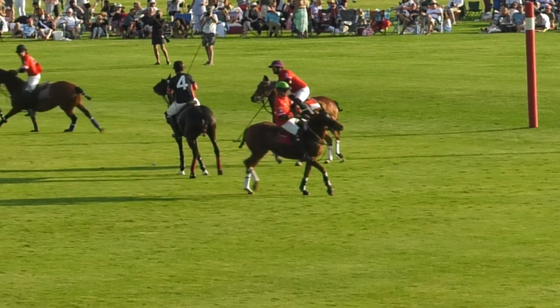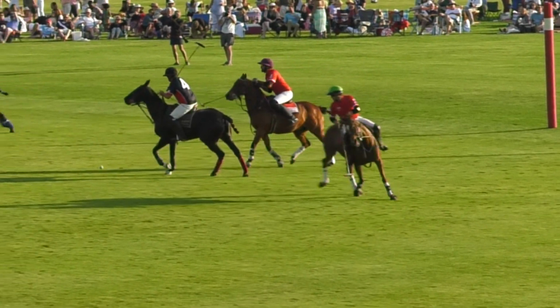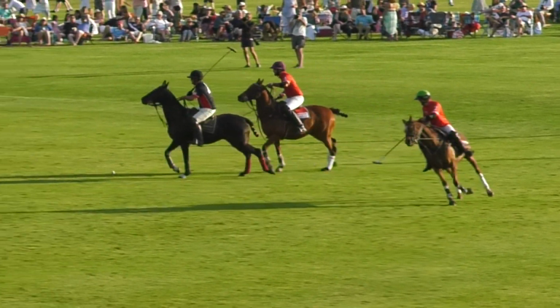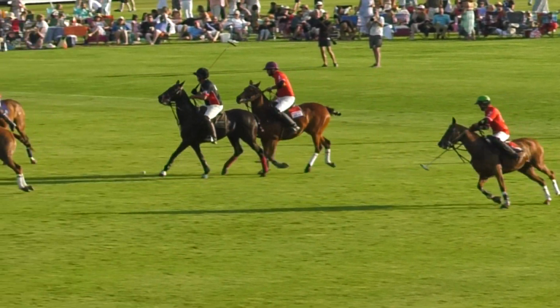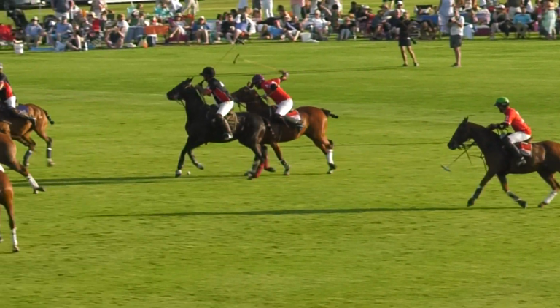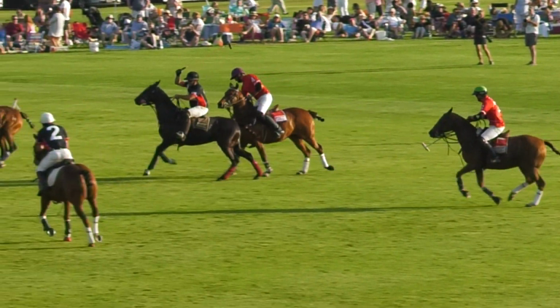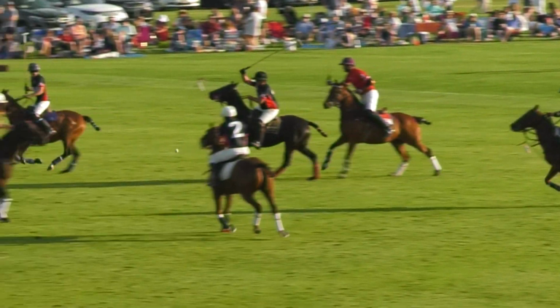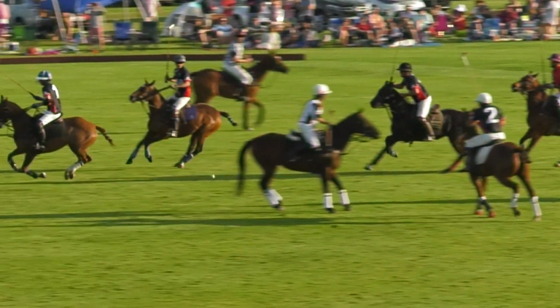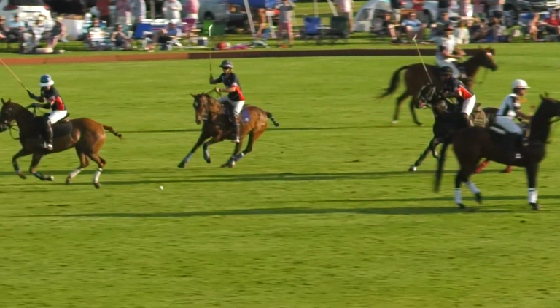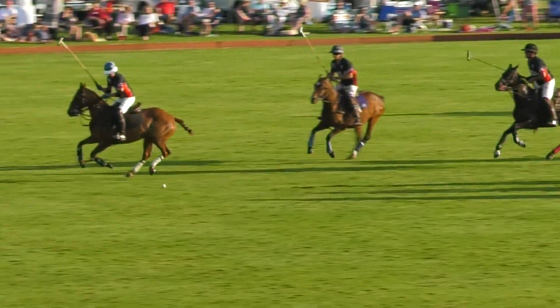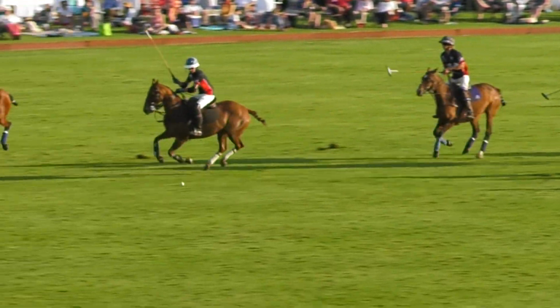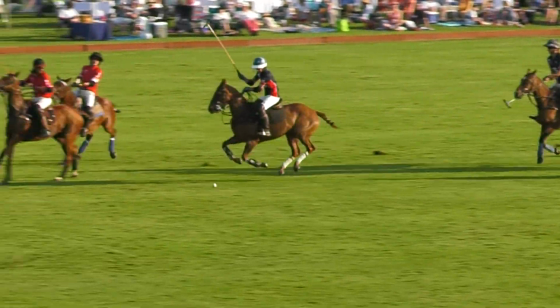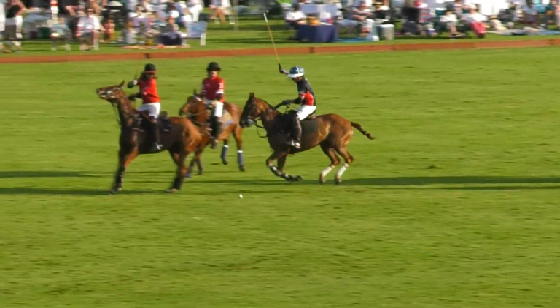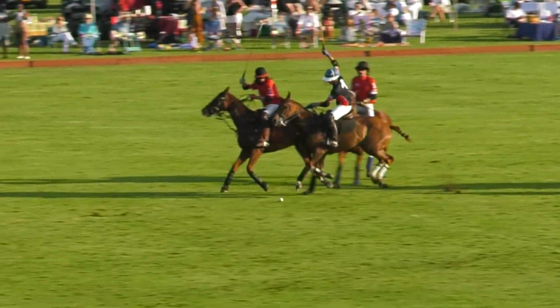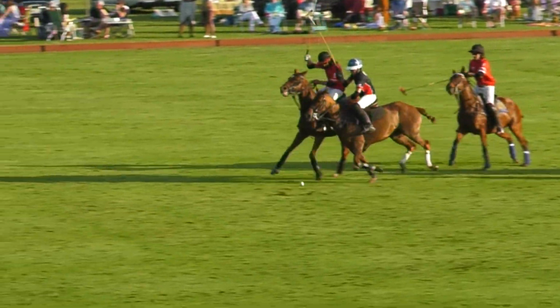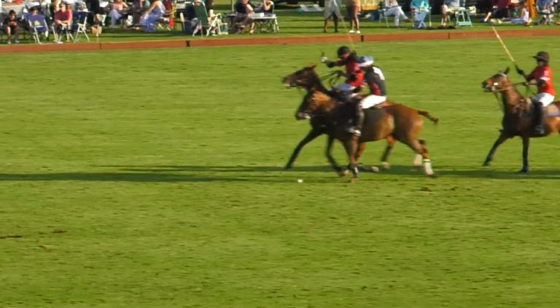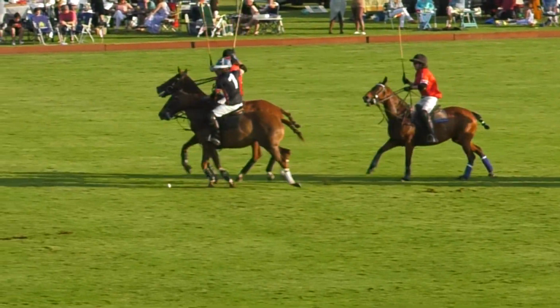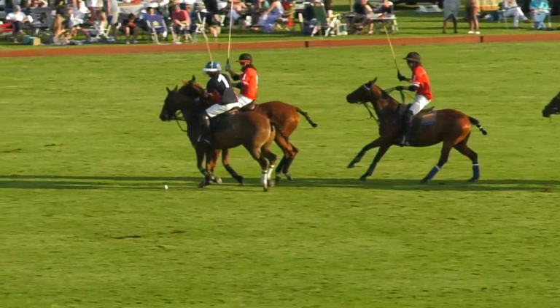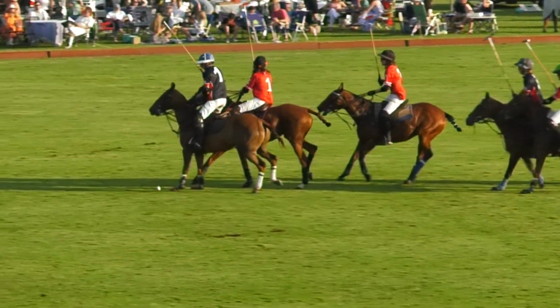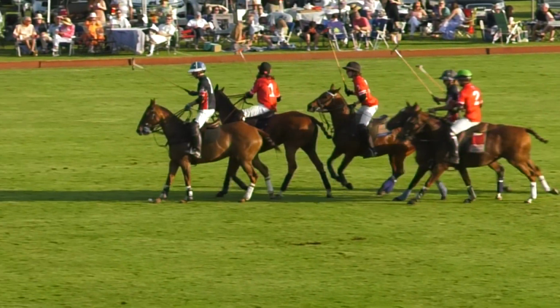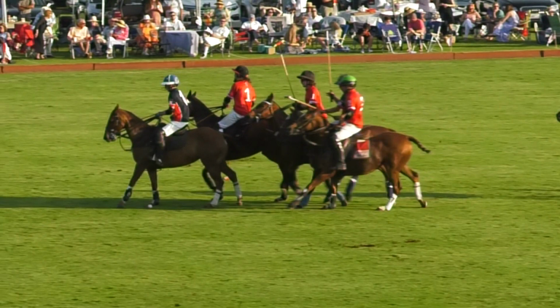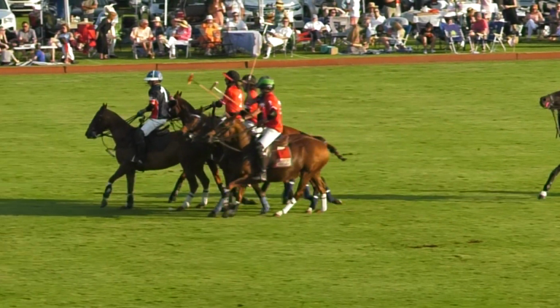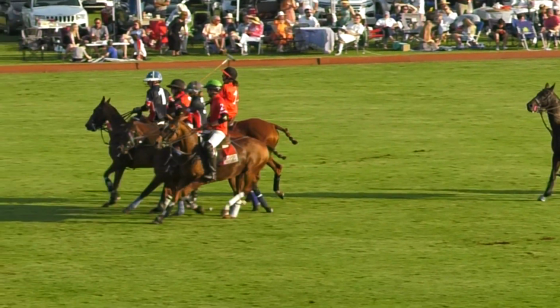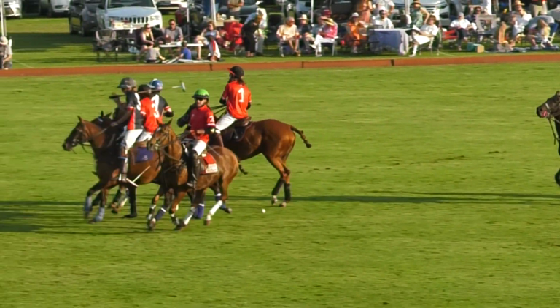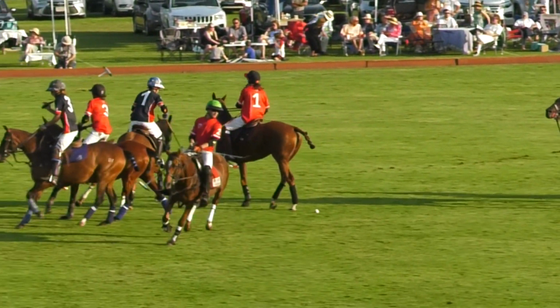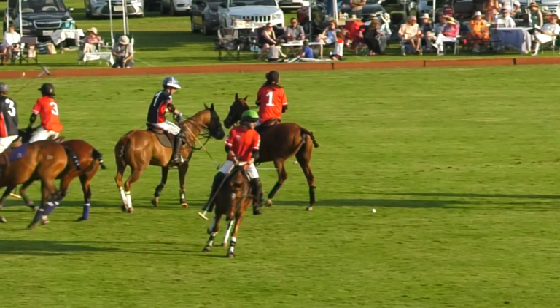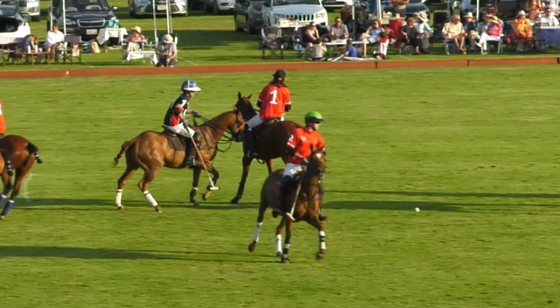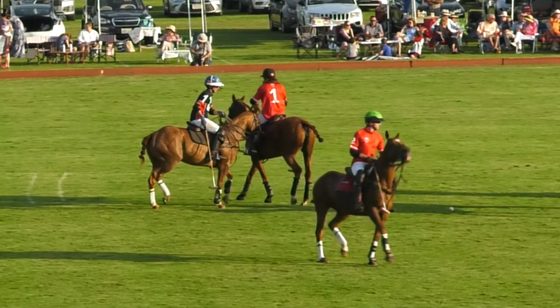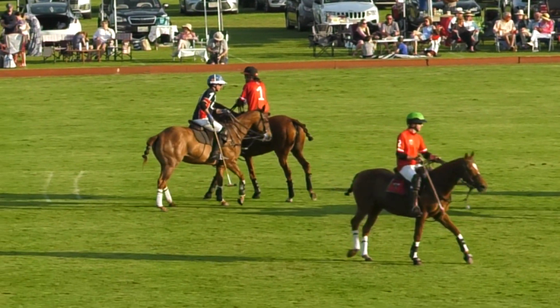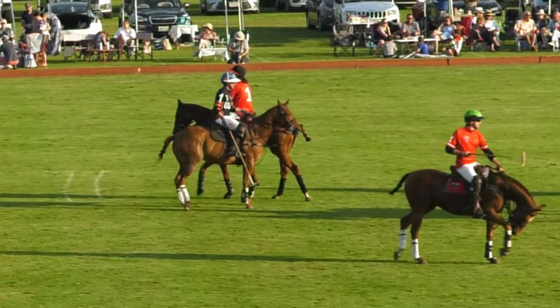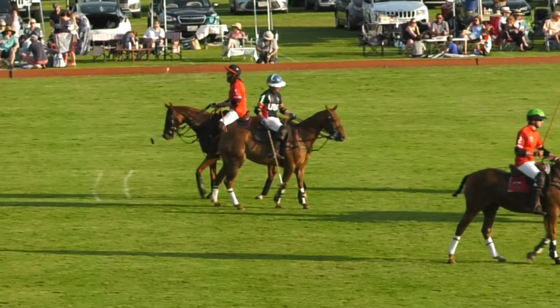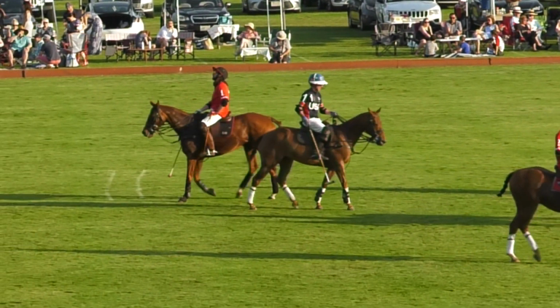Tito stops it, picks it up. Tito's got the right to the ball. Can he send the pass away? Doesn't quite reach the players — or does it? Sam Clements there with Sasha. And guess what? The whistle went.